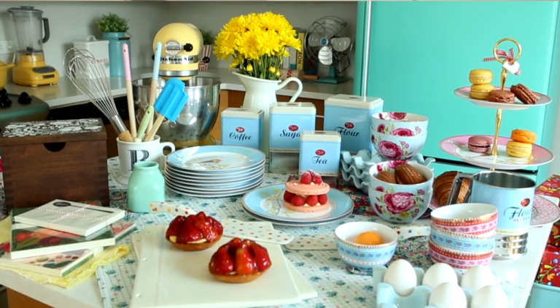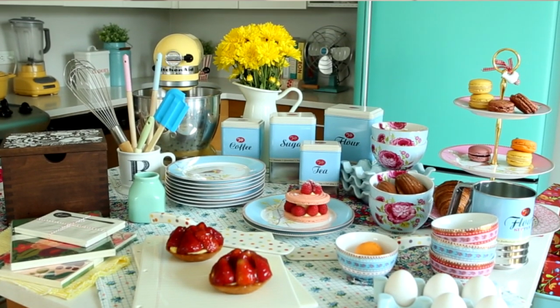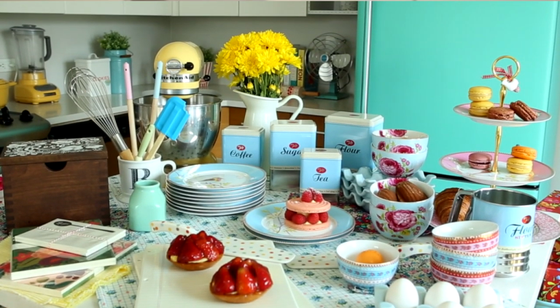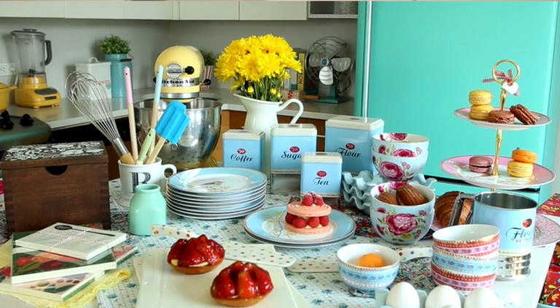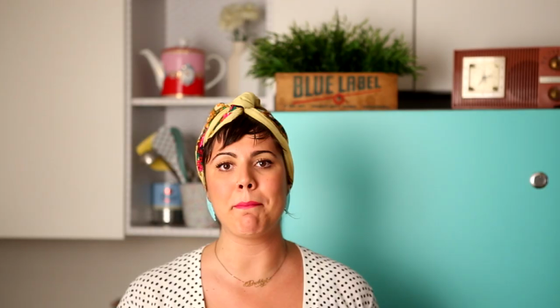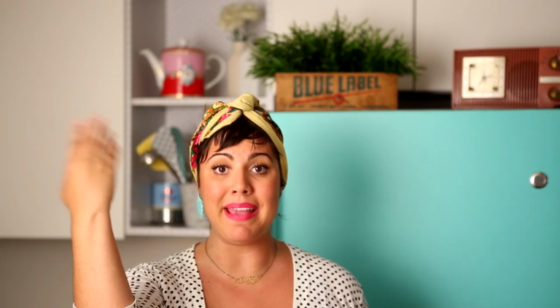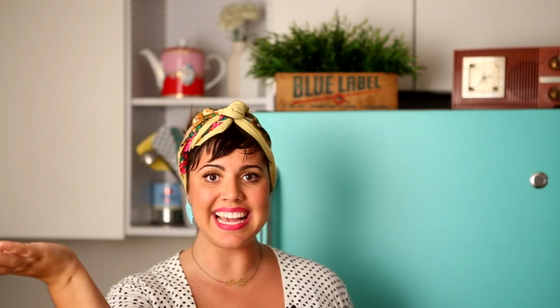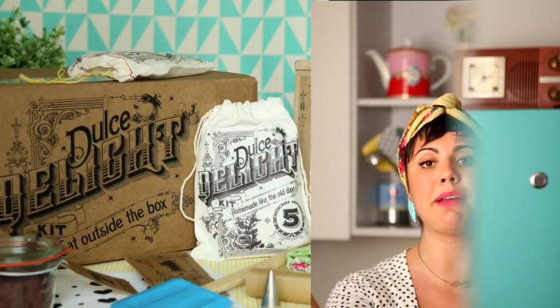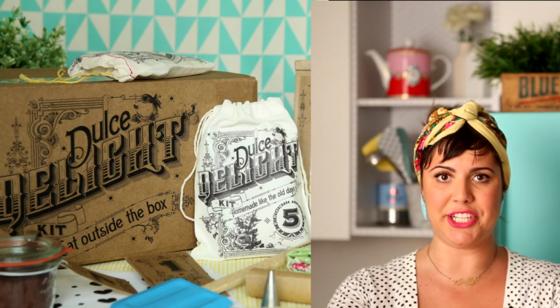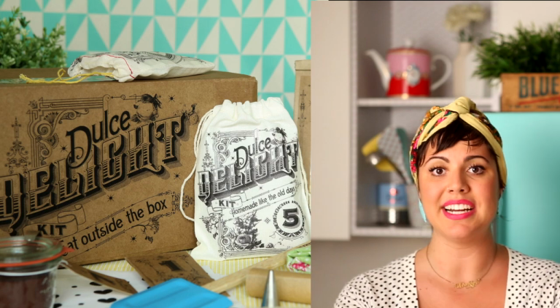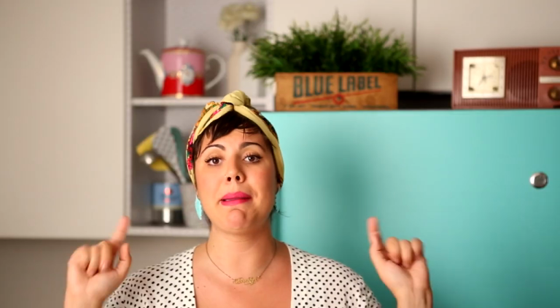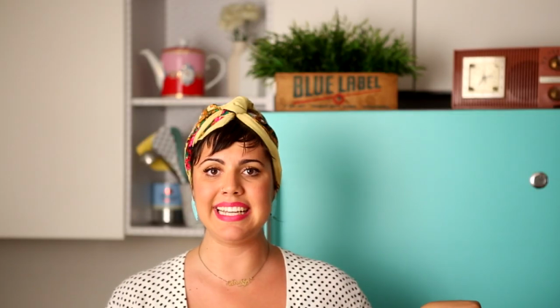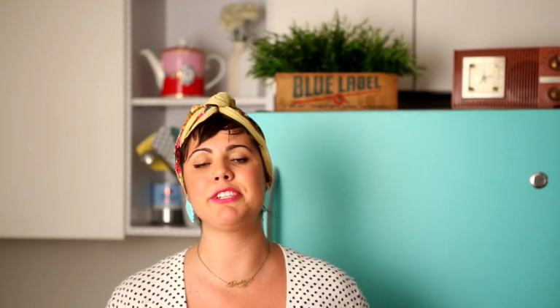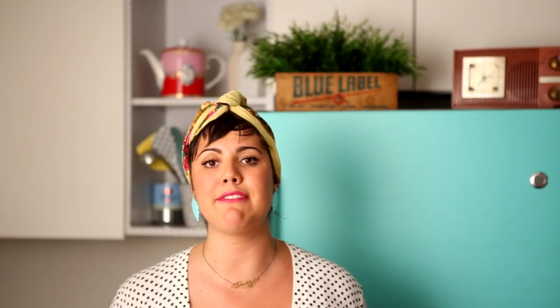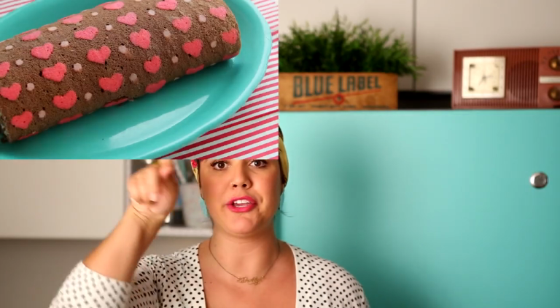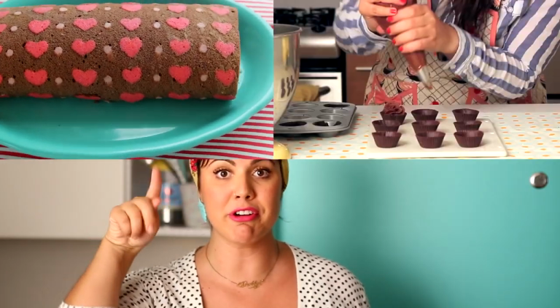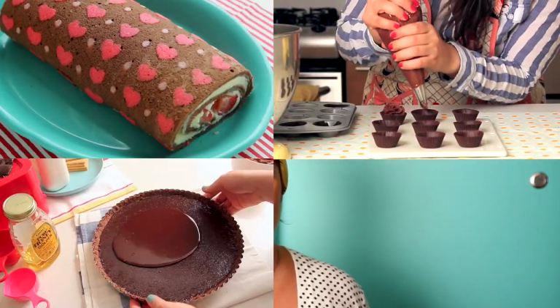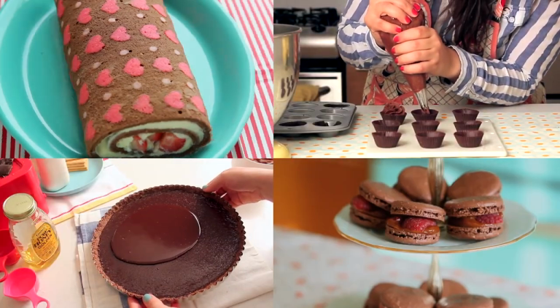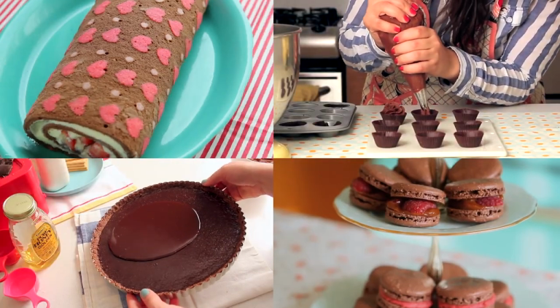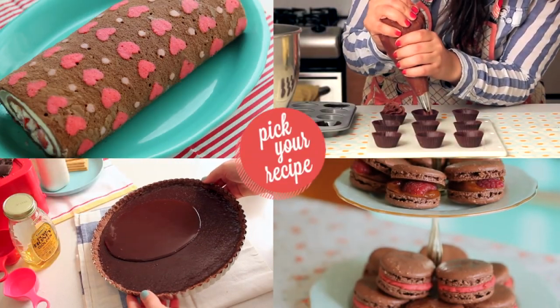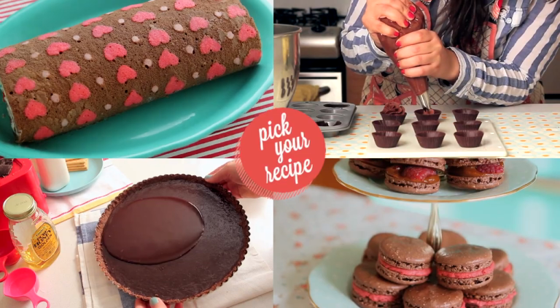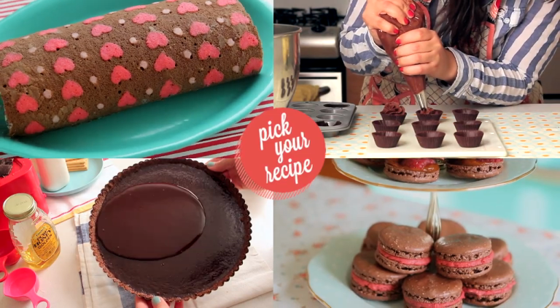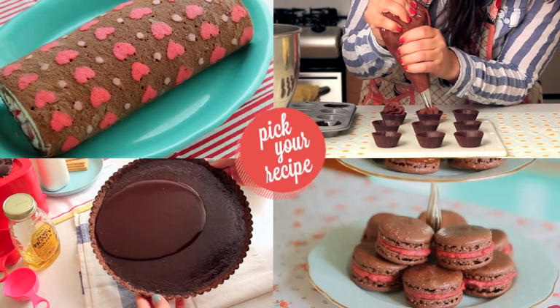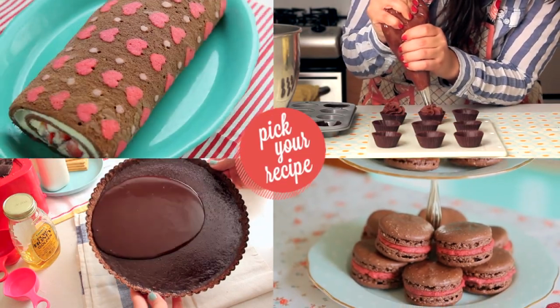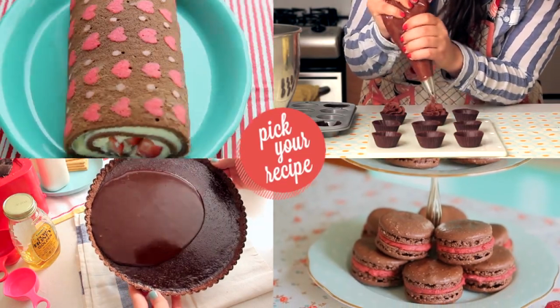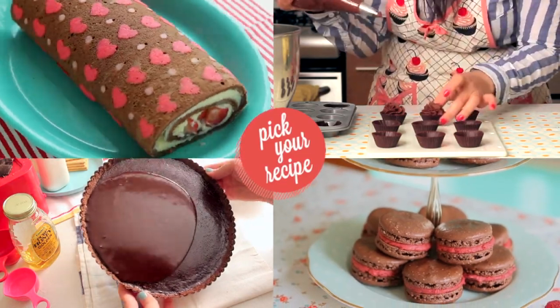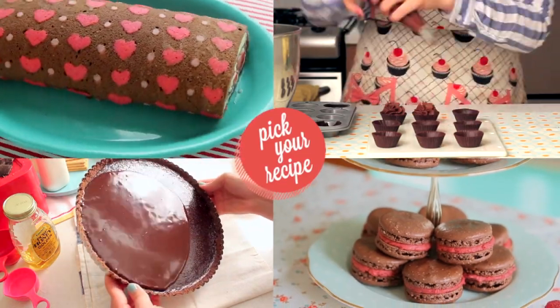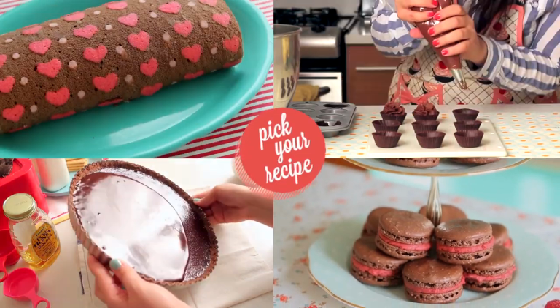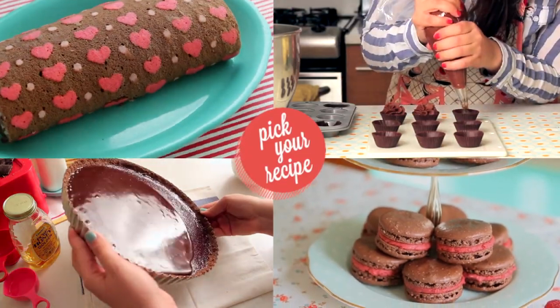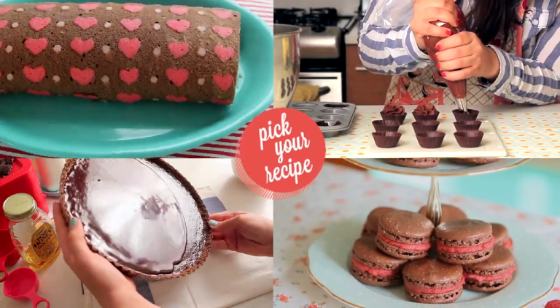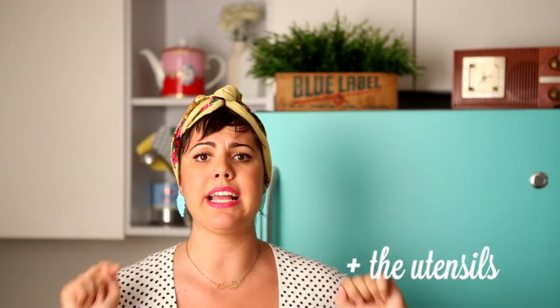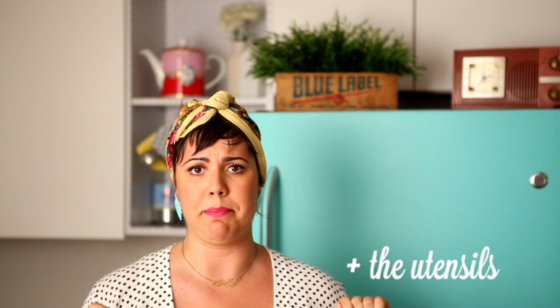If you go to my online store you can buy my baking kits and my kitchenware. To buy my baking kits, you just have to pick your favorite recipe and I'm gonna send straight to your house all the necessary ingredients — non-purchasable — to make that recipe.